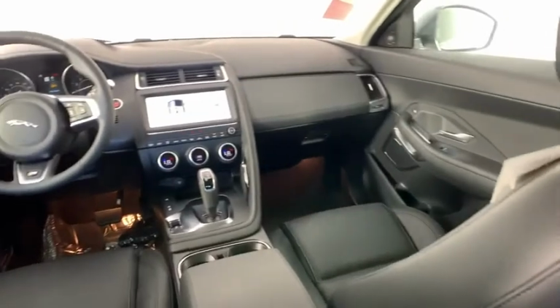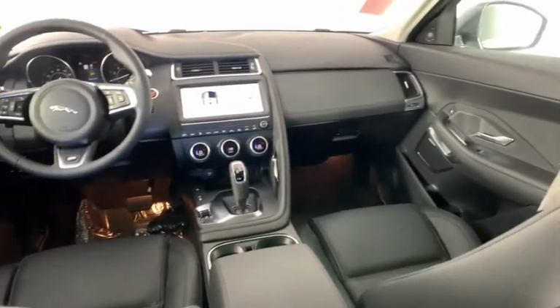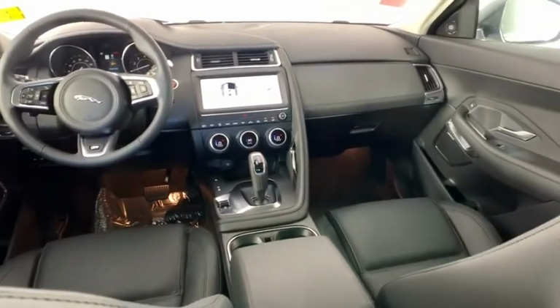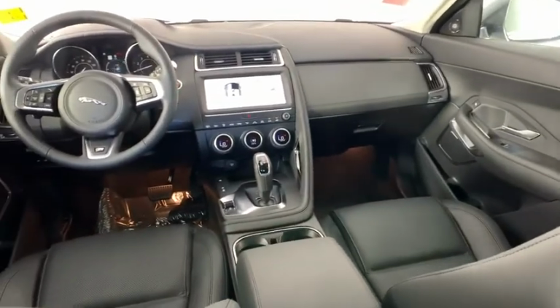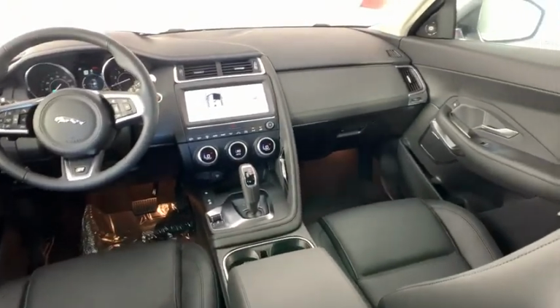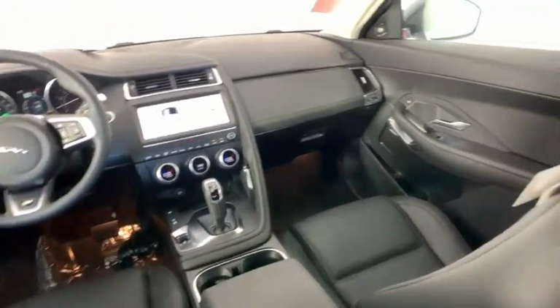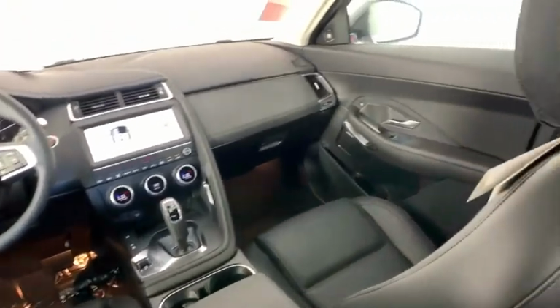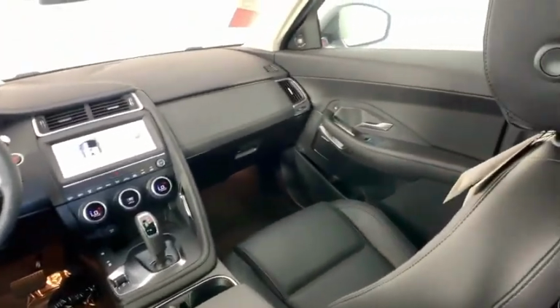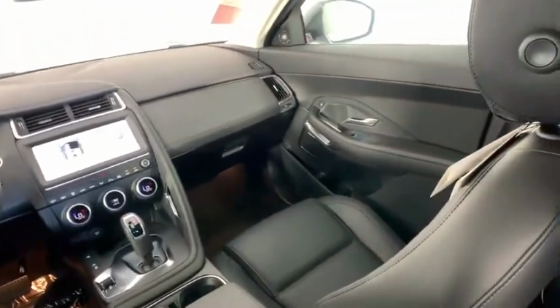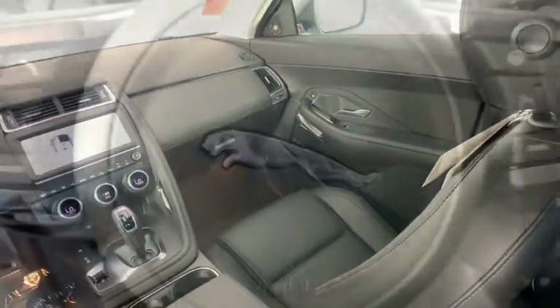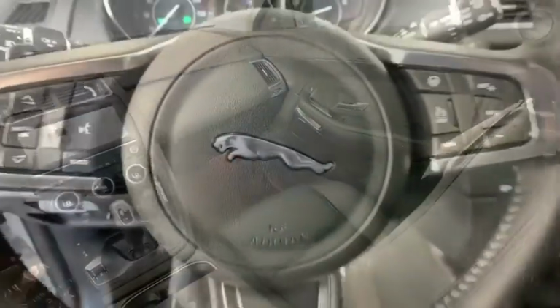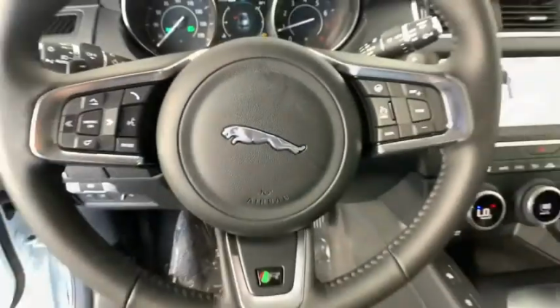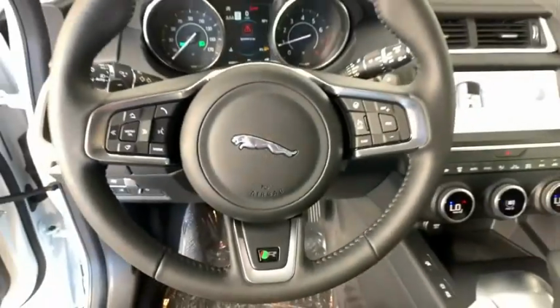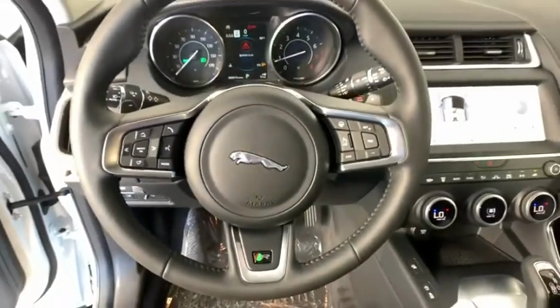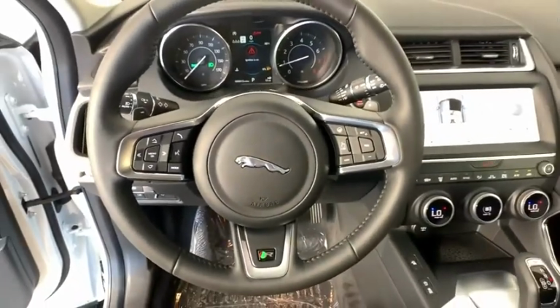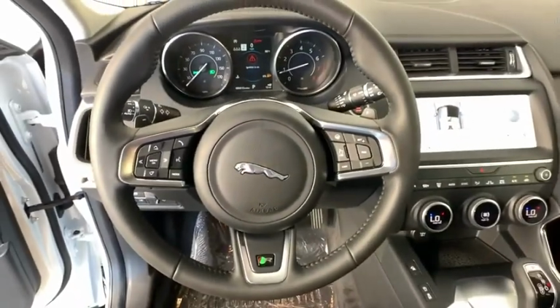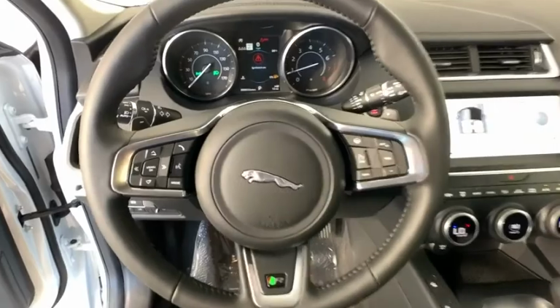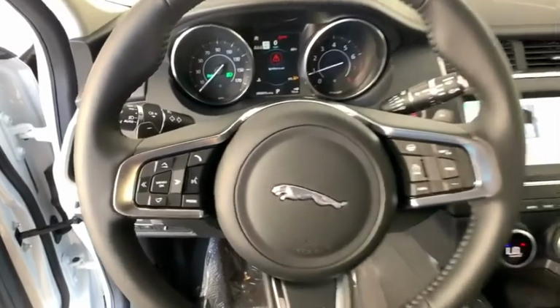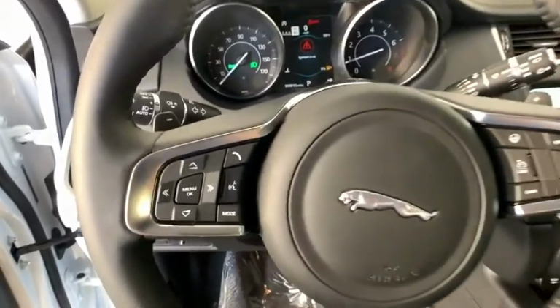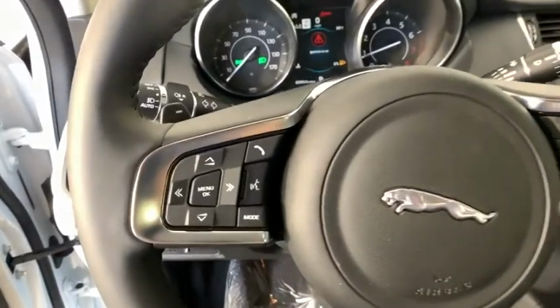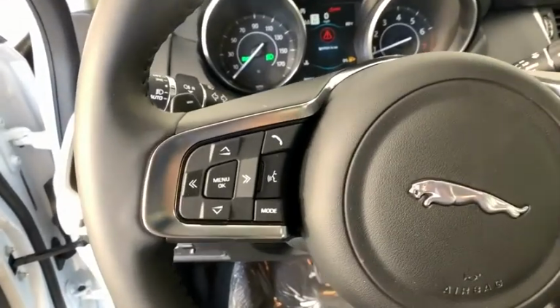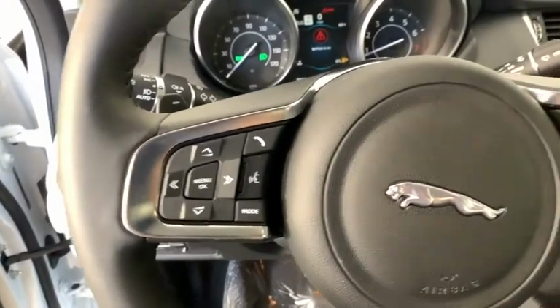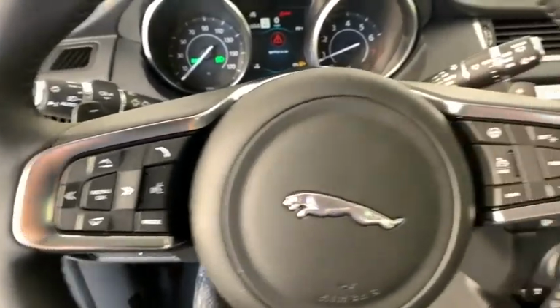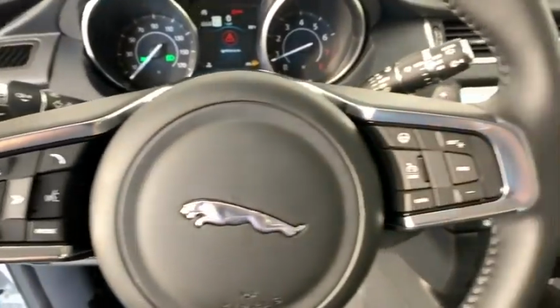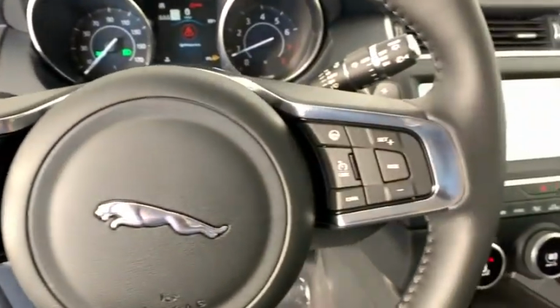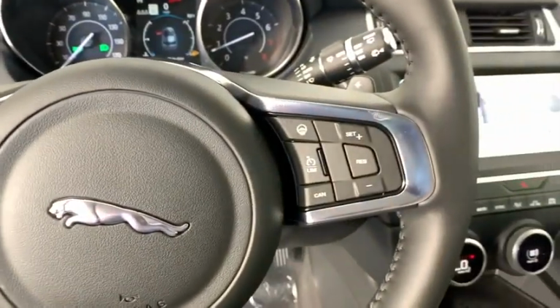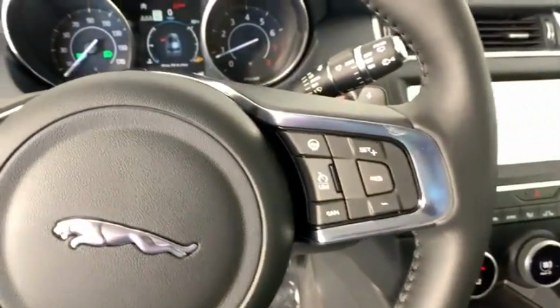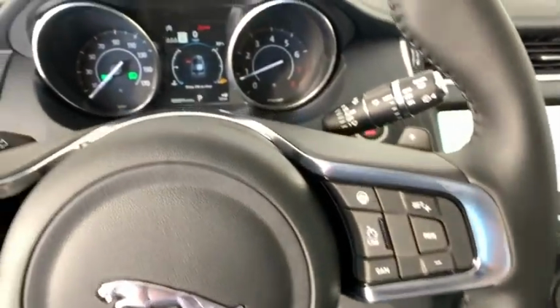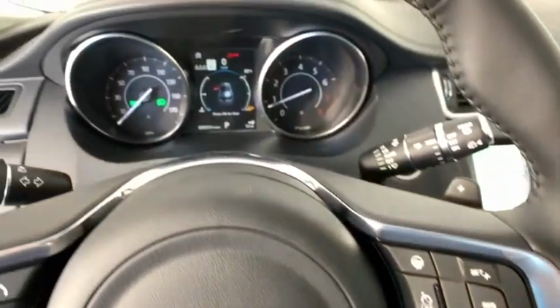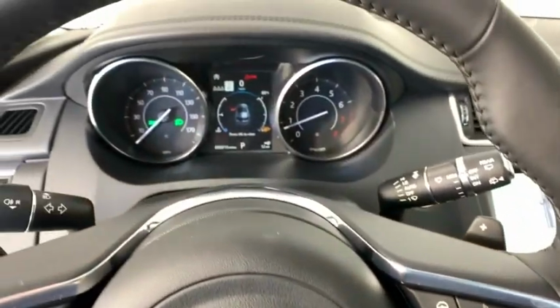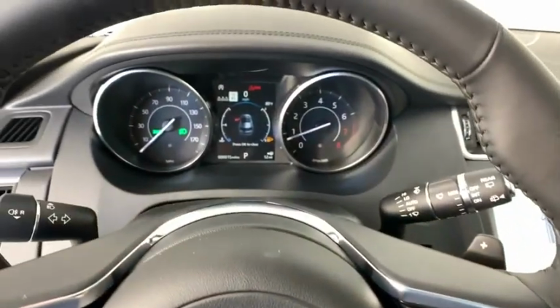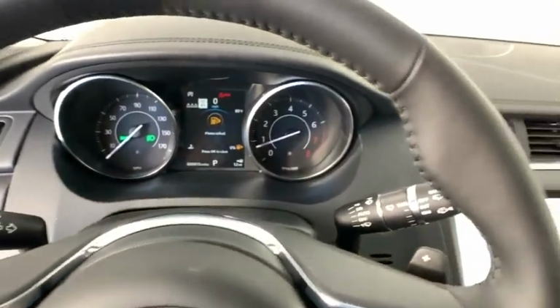Rear window defroster, power windows, tachometer, overhead console, brake assist, panic alarm, remote keyless entry, power driver's seat, and tilt steering wheel.